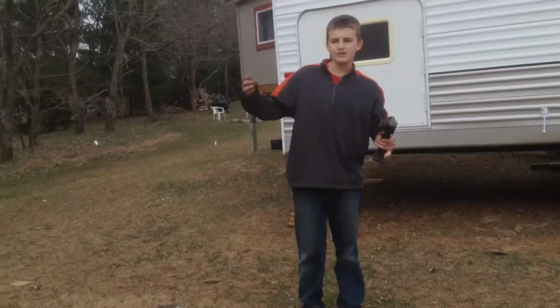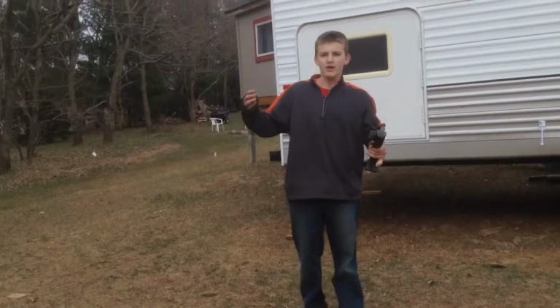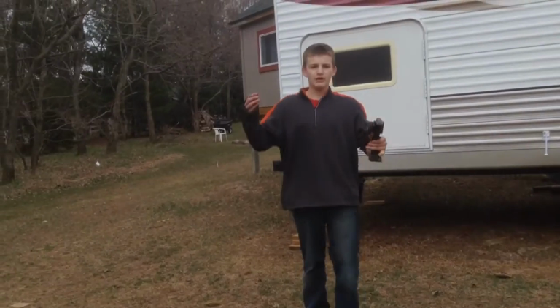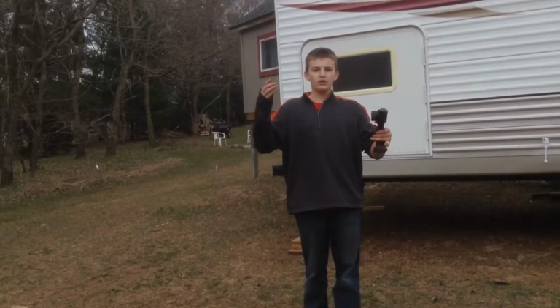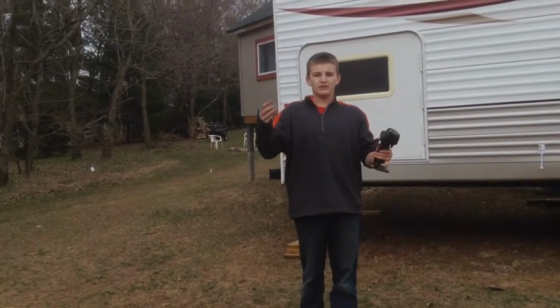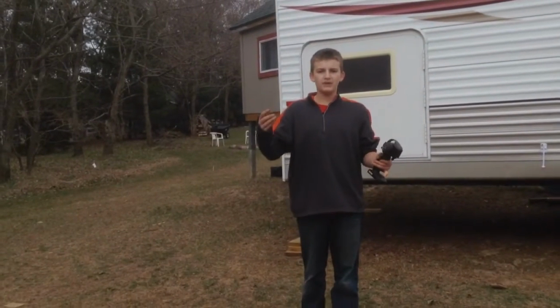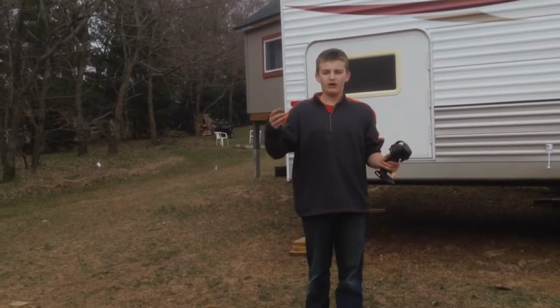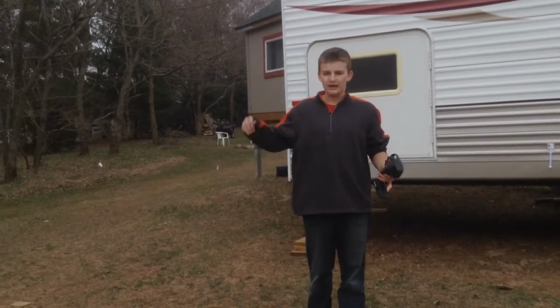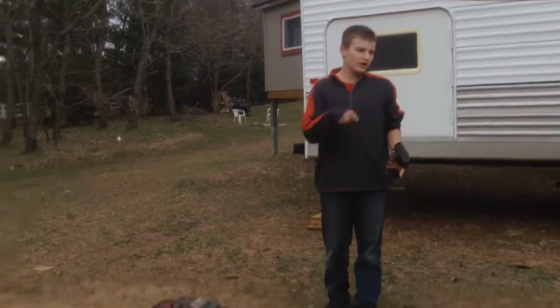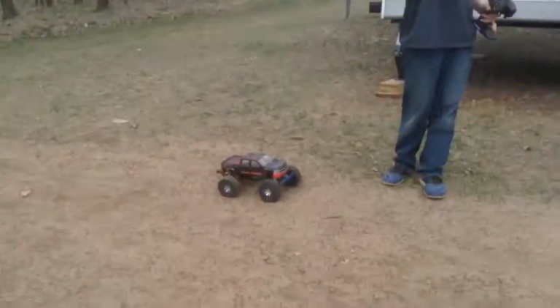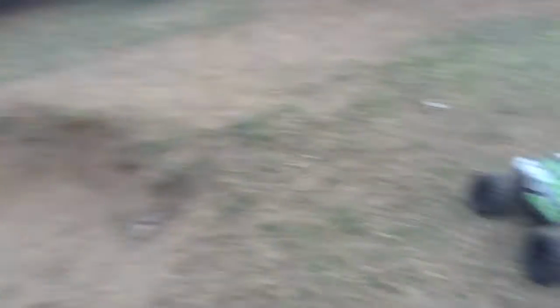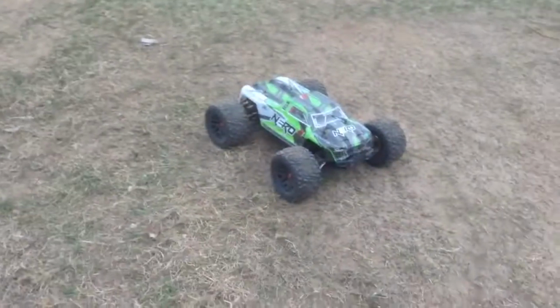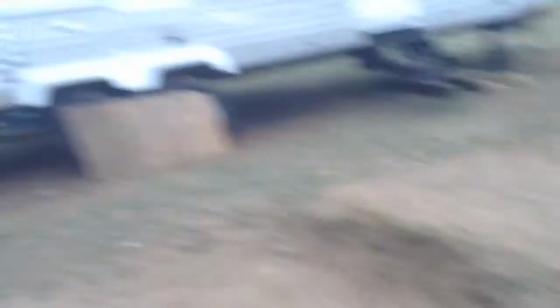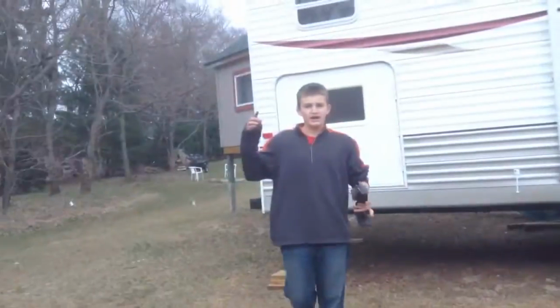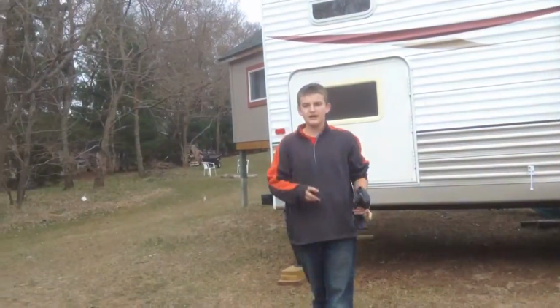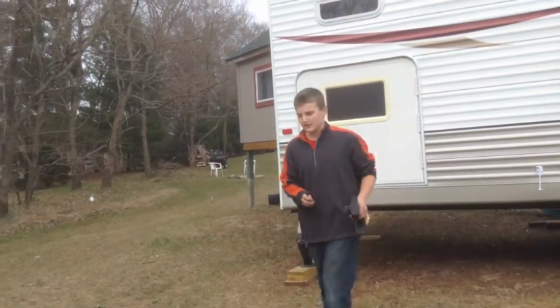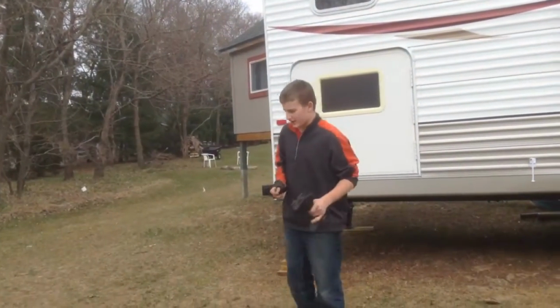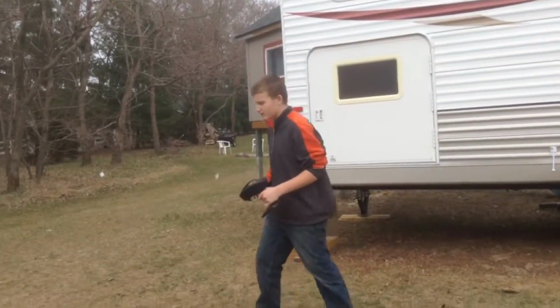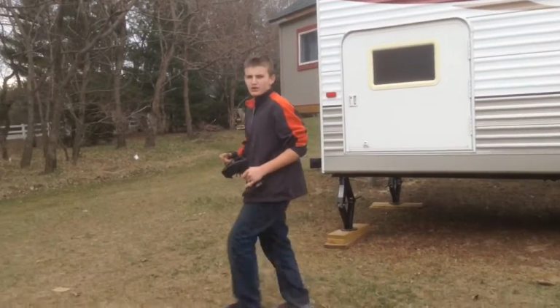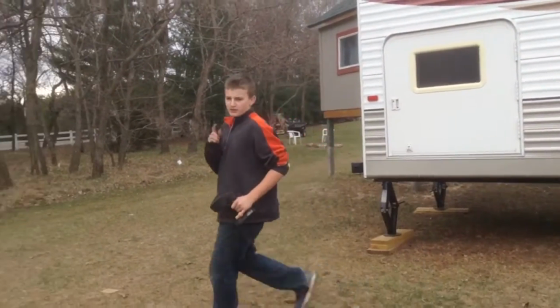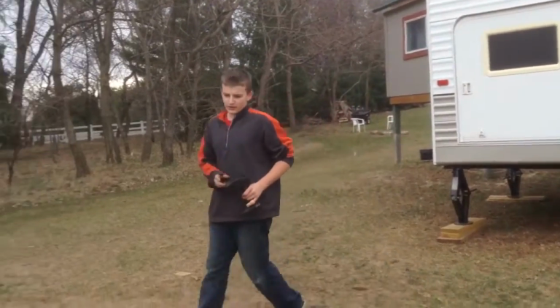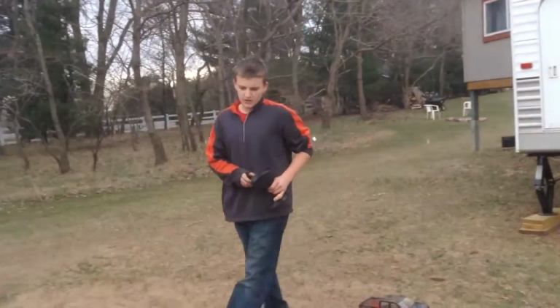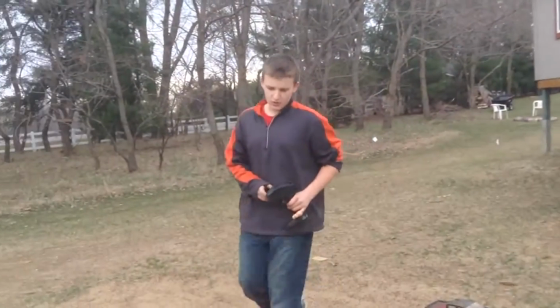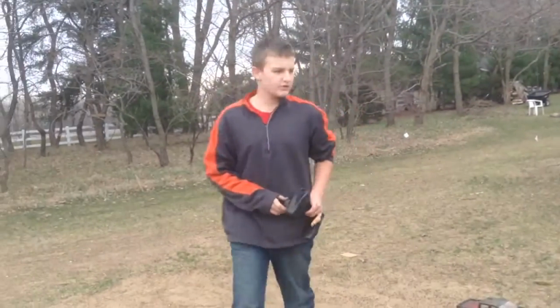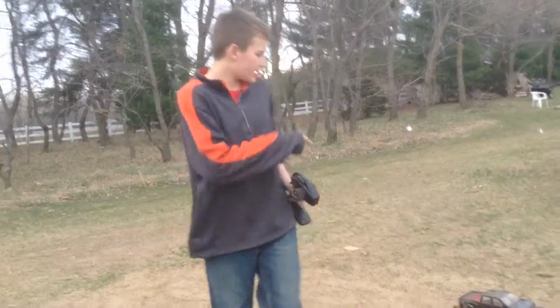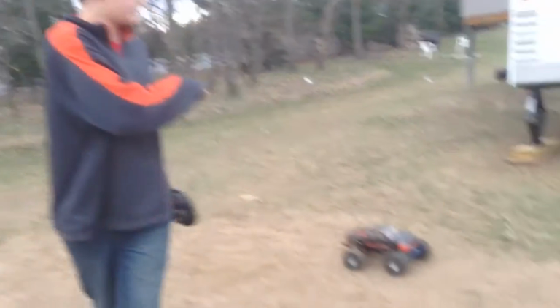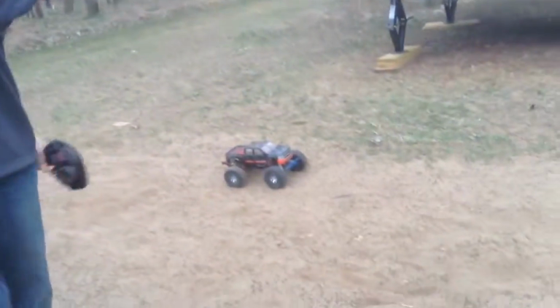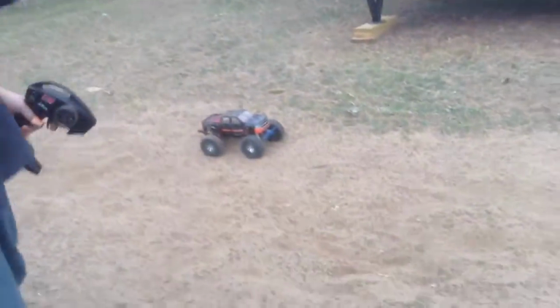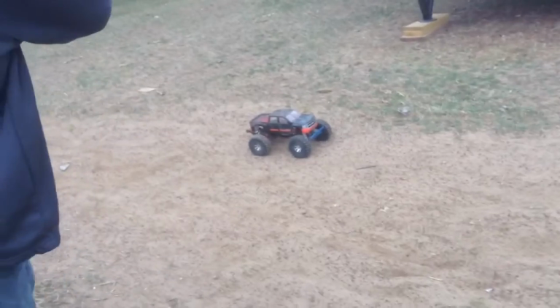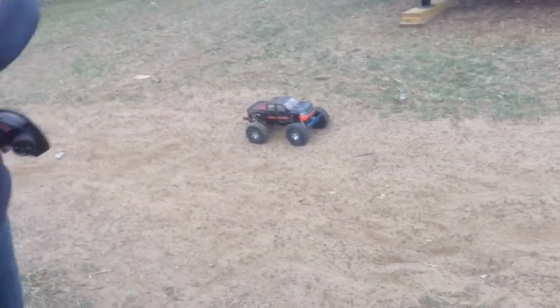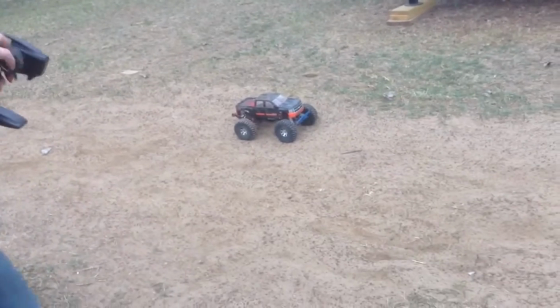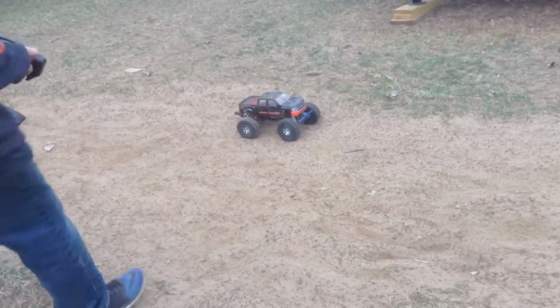Hey guys, what's up? We're going to do a little backflip video of my car and his car. It's raining out, so we're going to try to get this video done quickly. So here goes the track to the Stampede with the new Corolline body and all that on there.